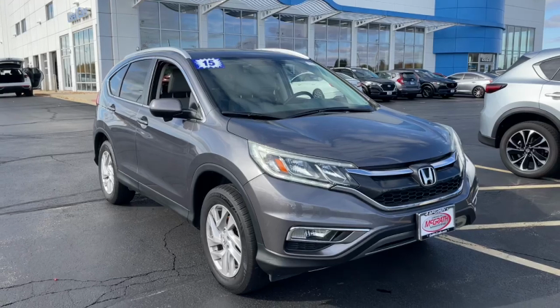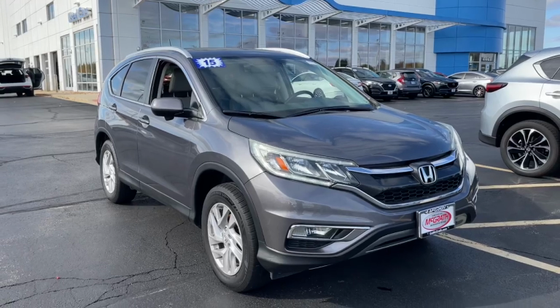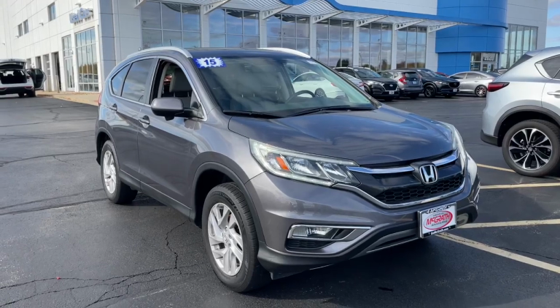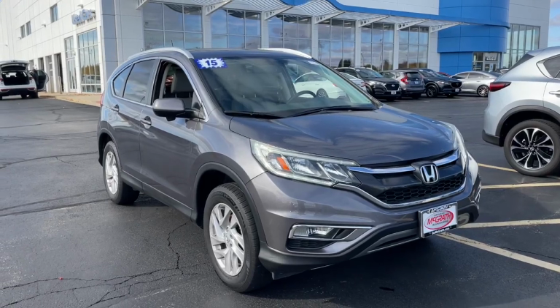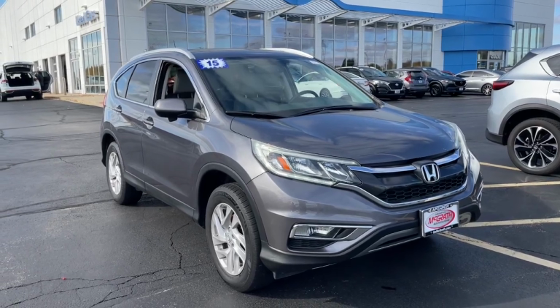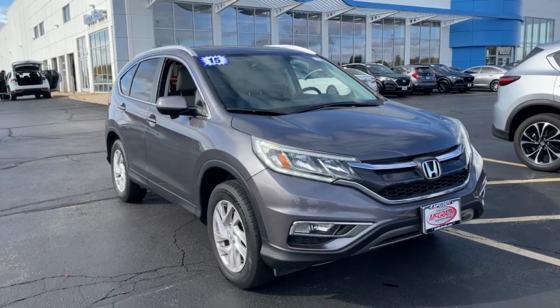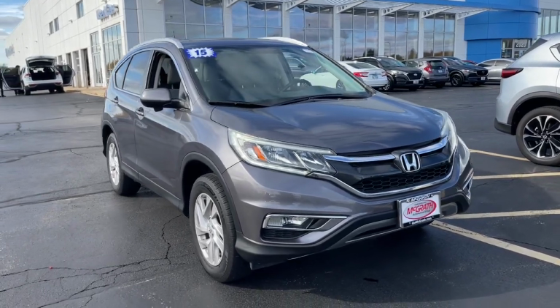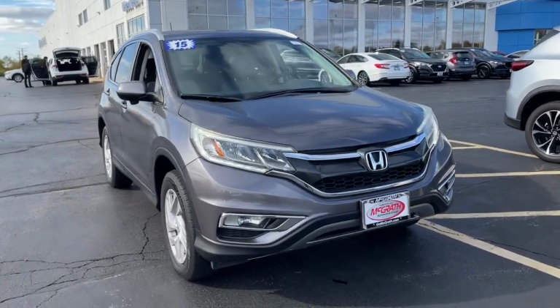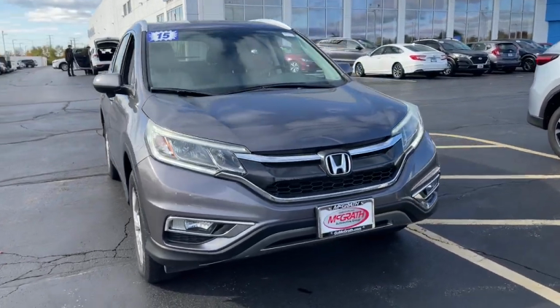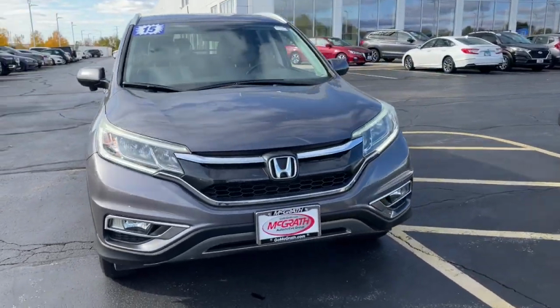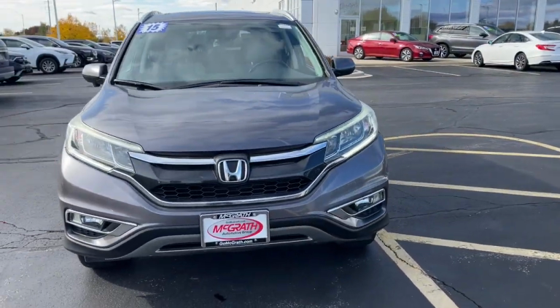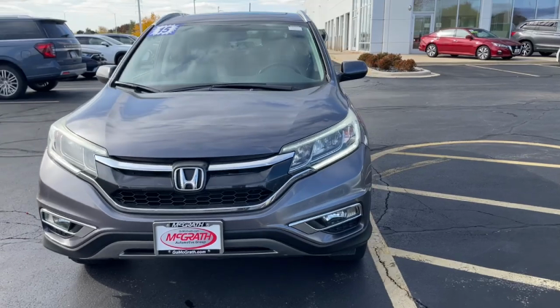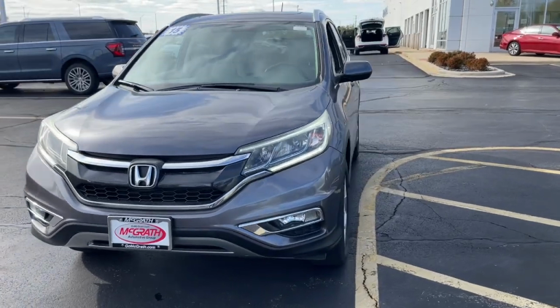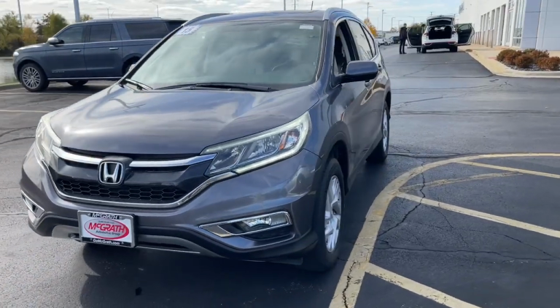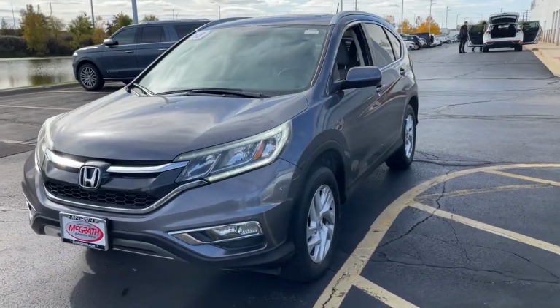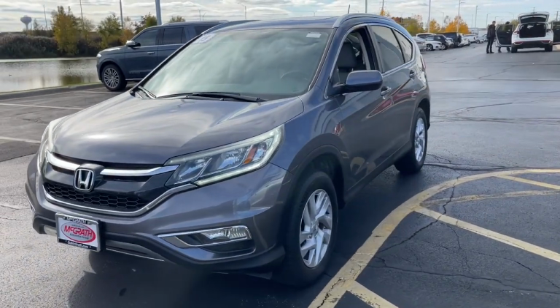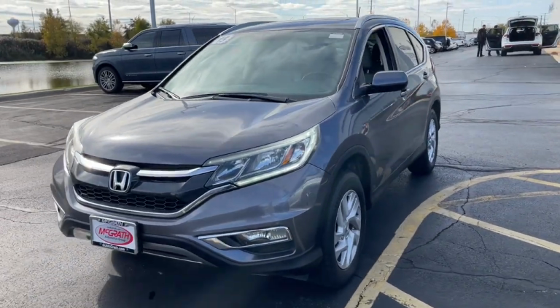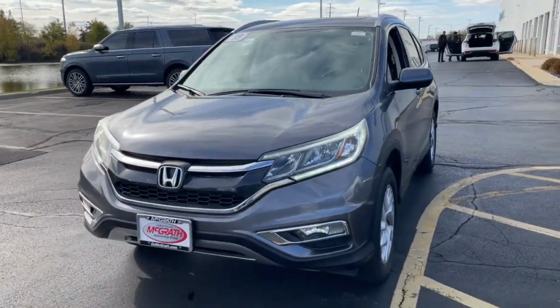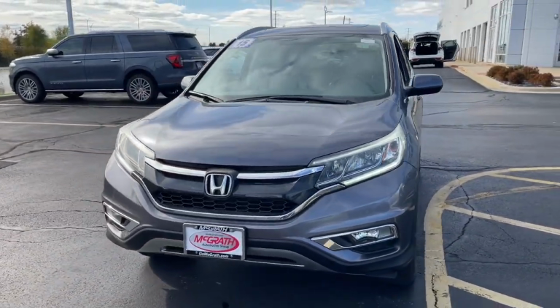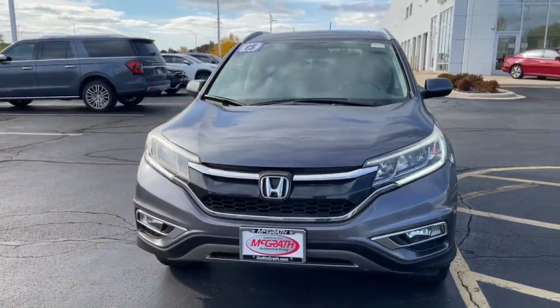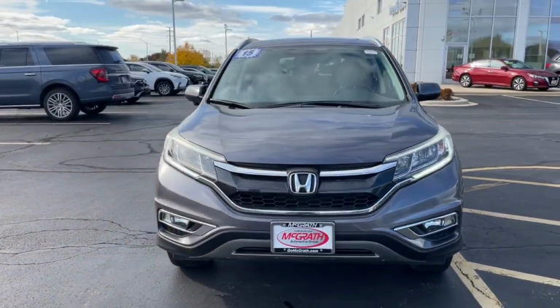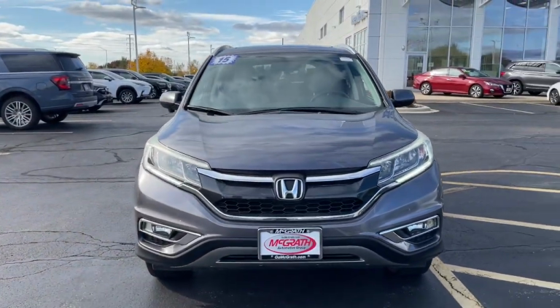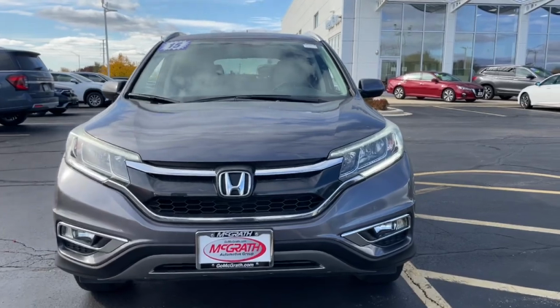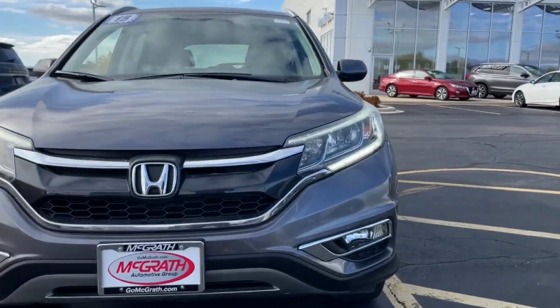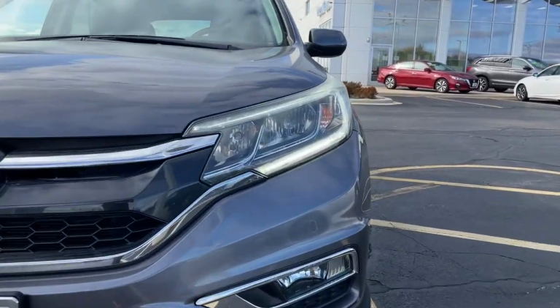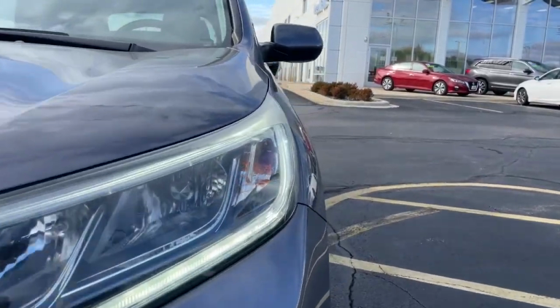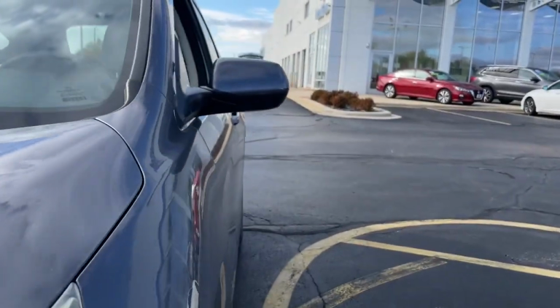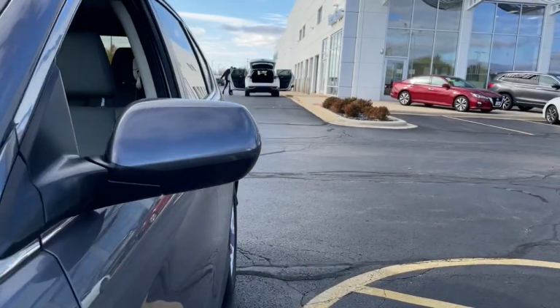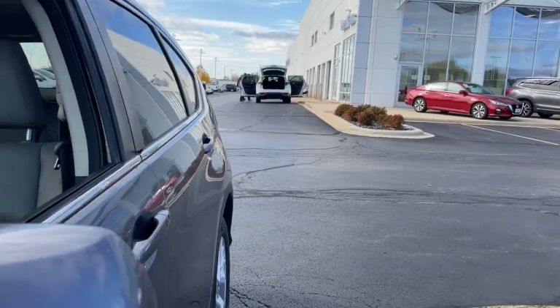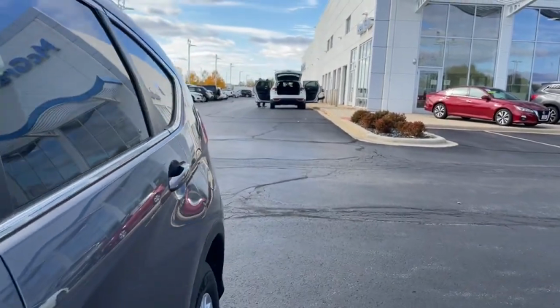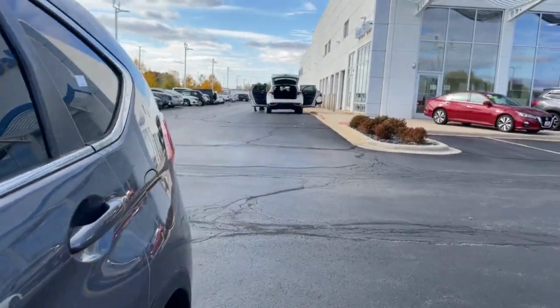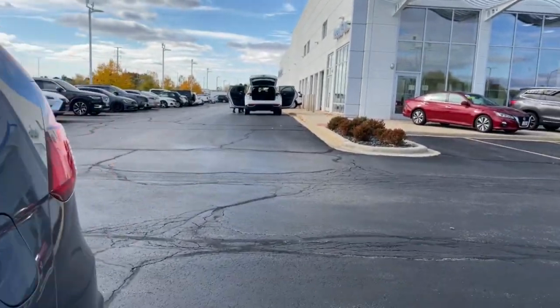Get acquainted with the 2015 Honda CR-V. With less than 150,000 miles on the odometer, this vehicle stands out from the rest. Take a closer look at this stylish and up-for-anything CR-V.